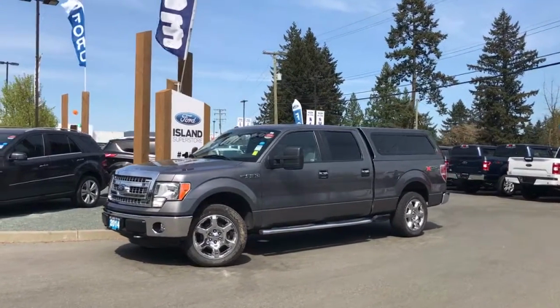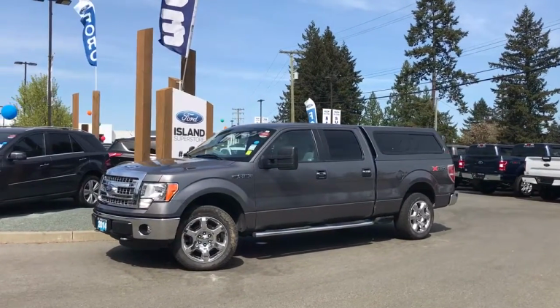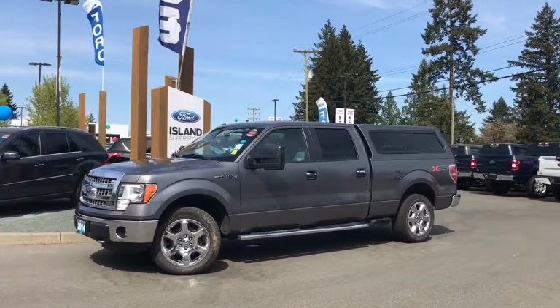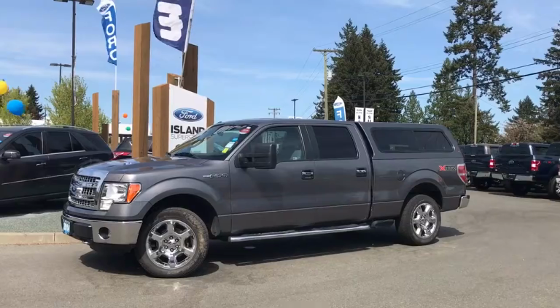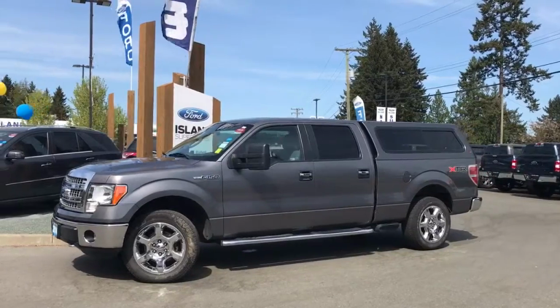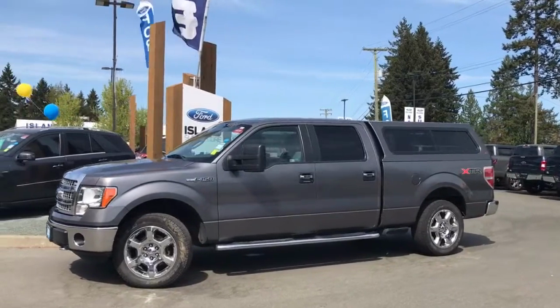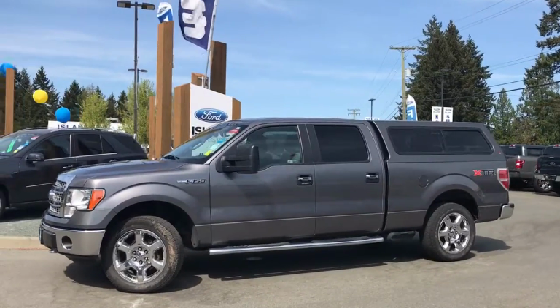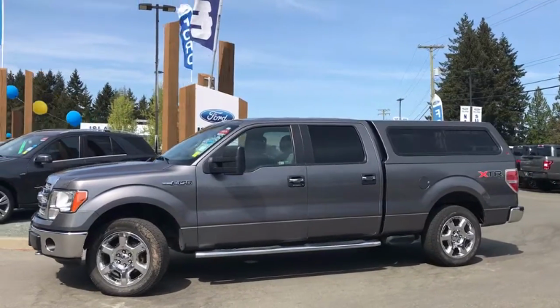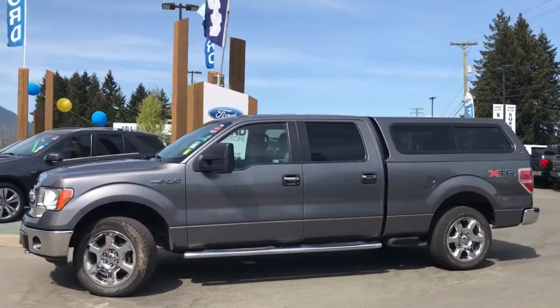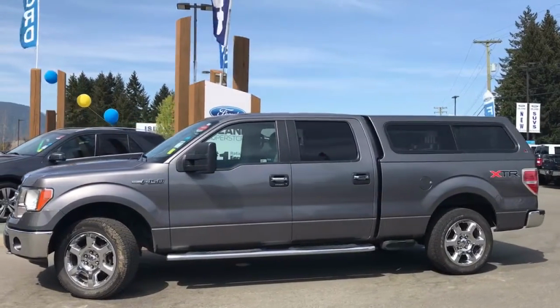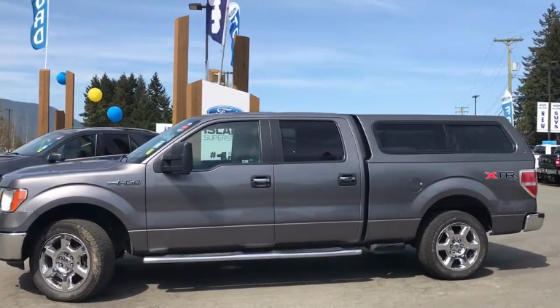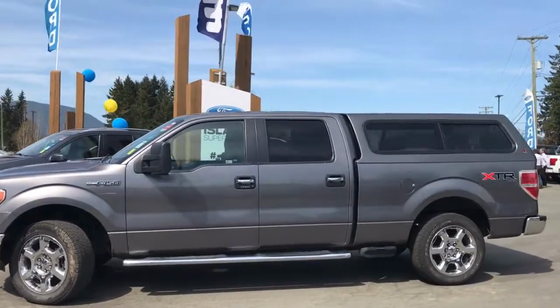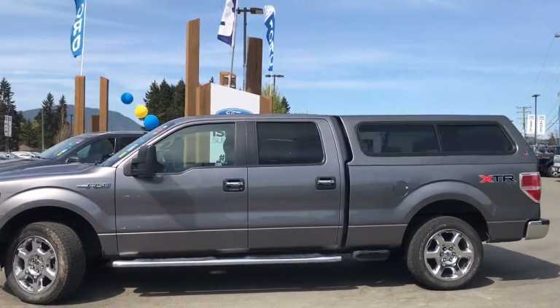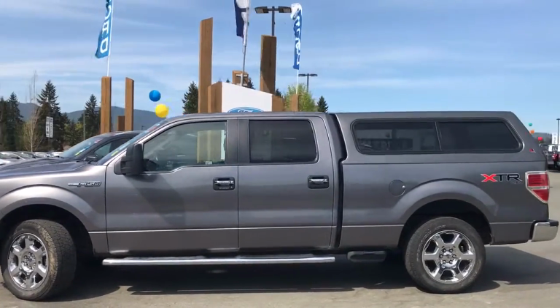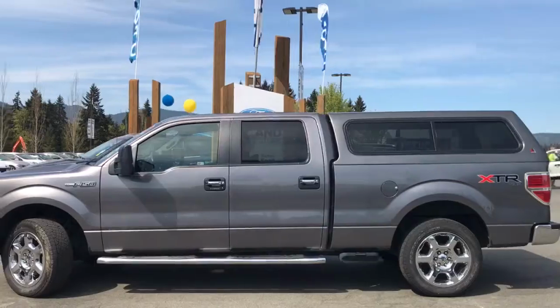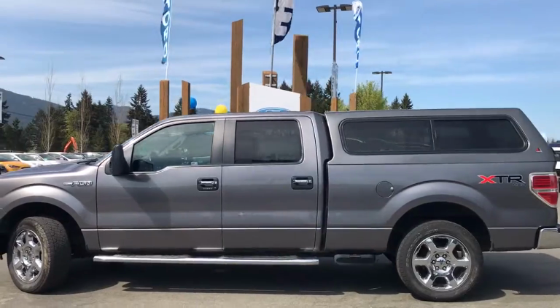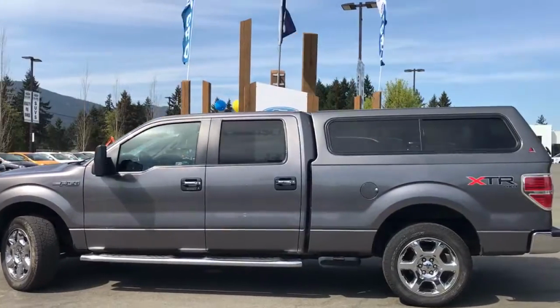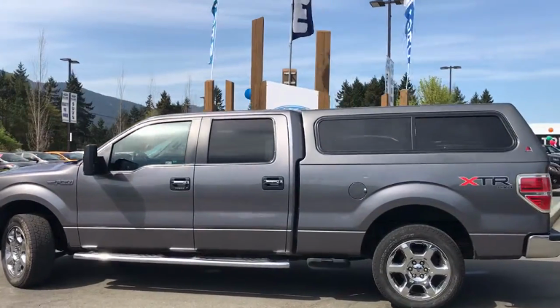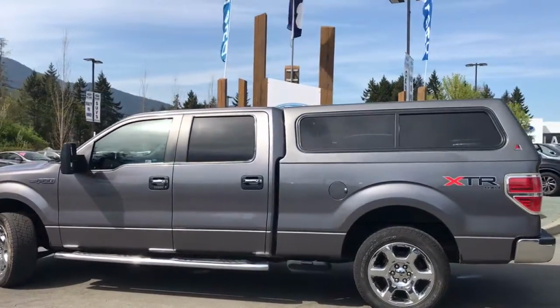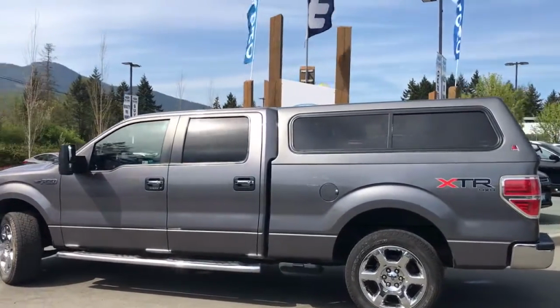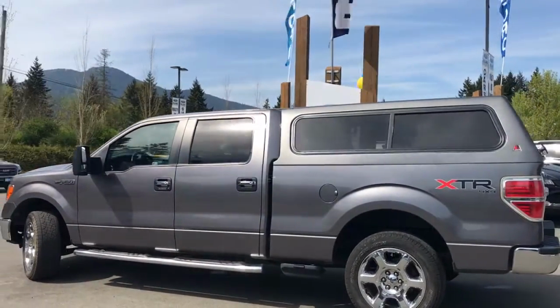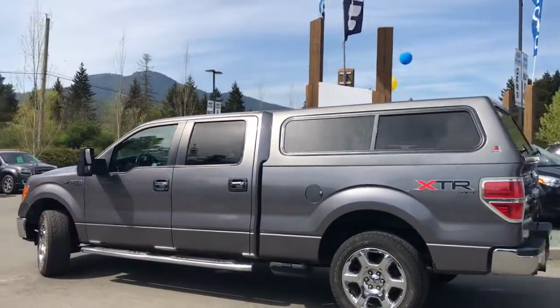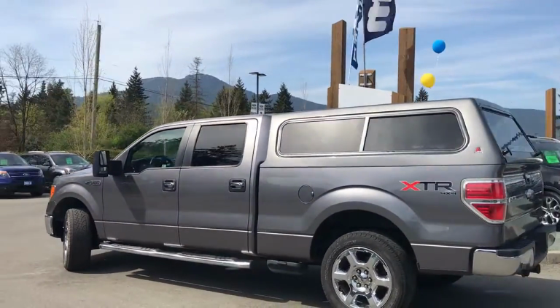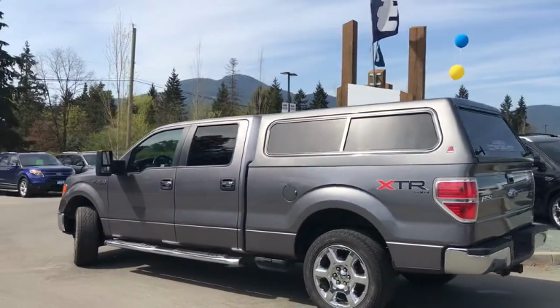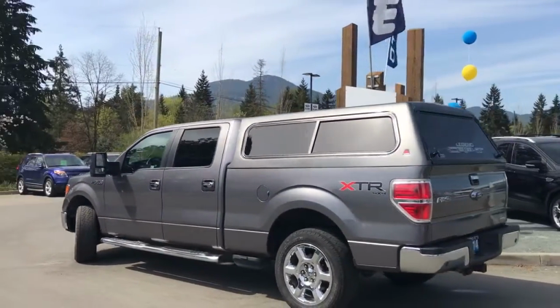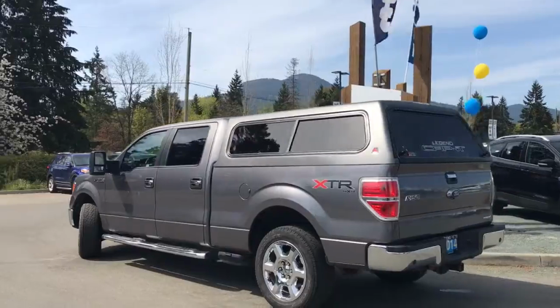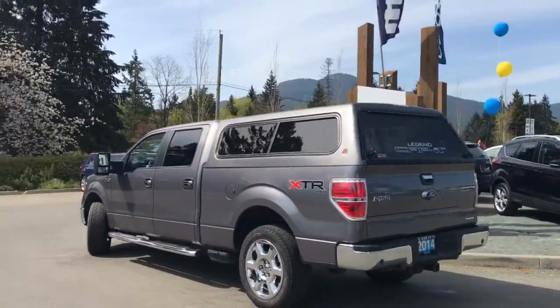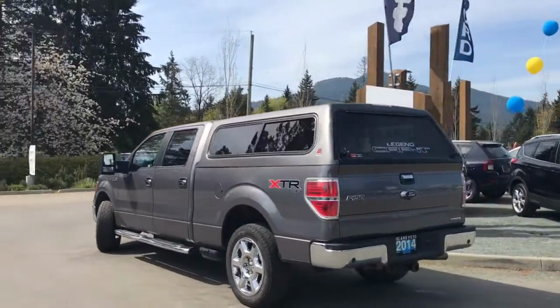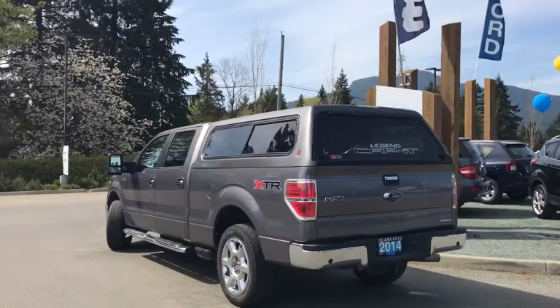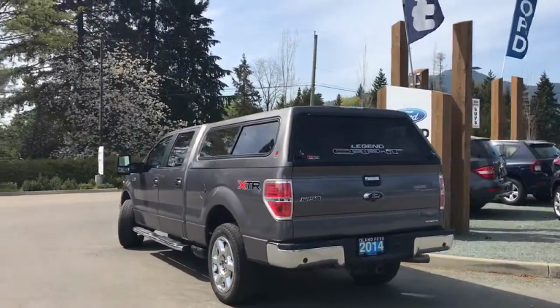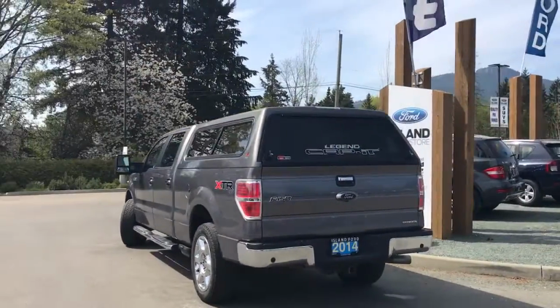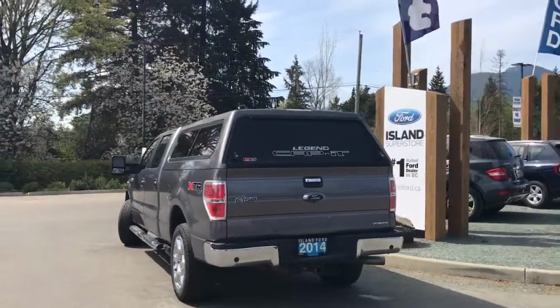Today we're looking at a 2014 F-150 XLT in sterling grey metallic, with a grey cloth interior and seating for six. This four-door pickup has a six and a half foot box and a five litre V8 4x4 engine, as well as an XTR package and a trailer tow package.